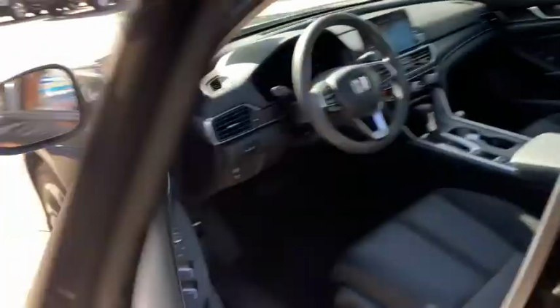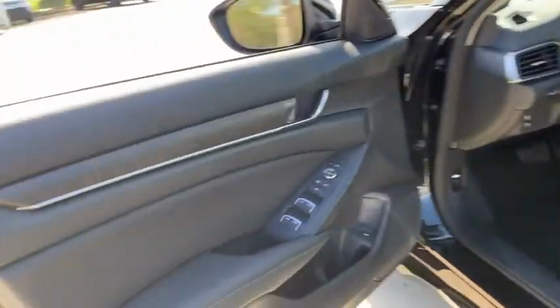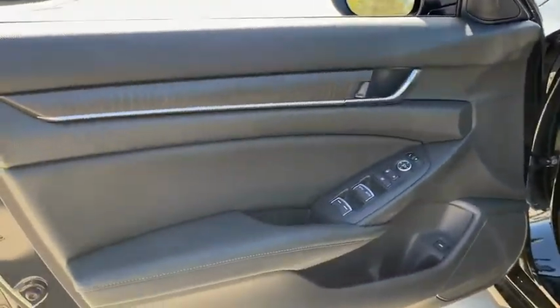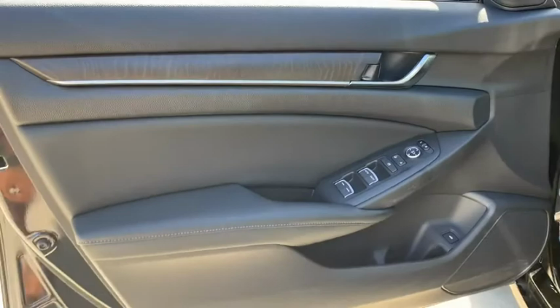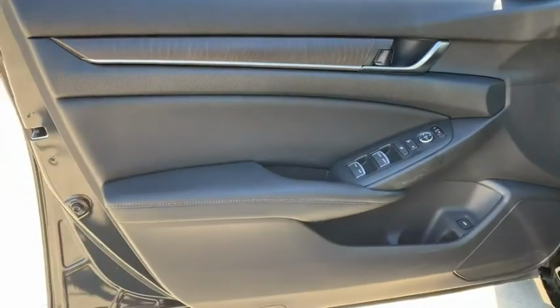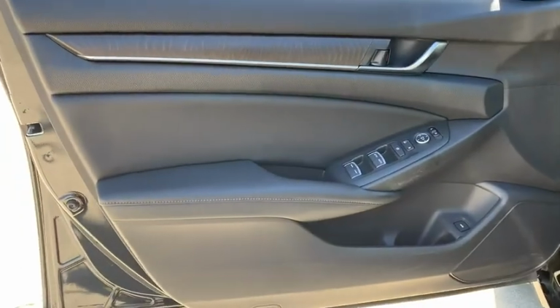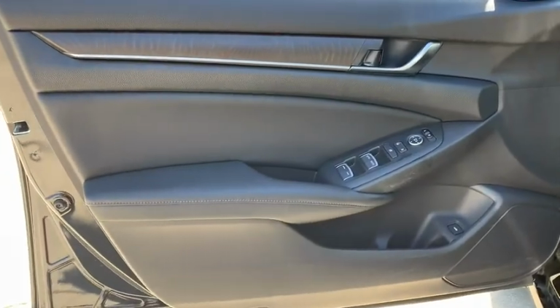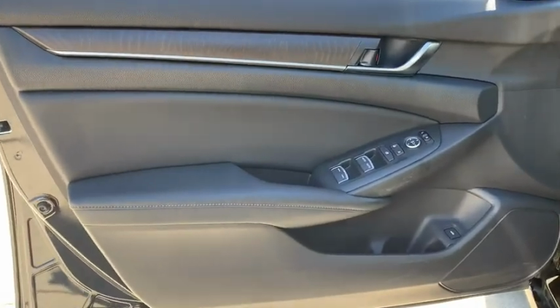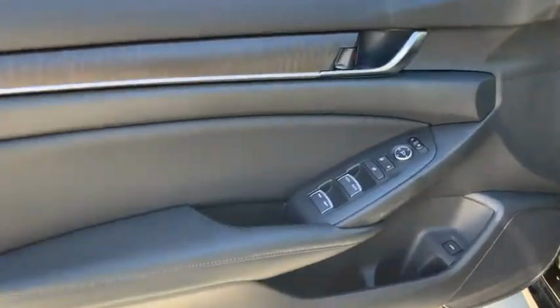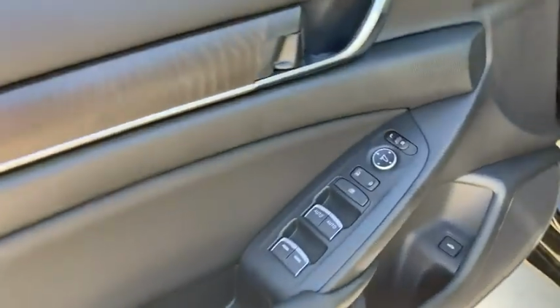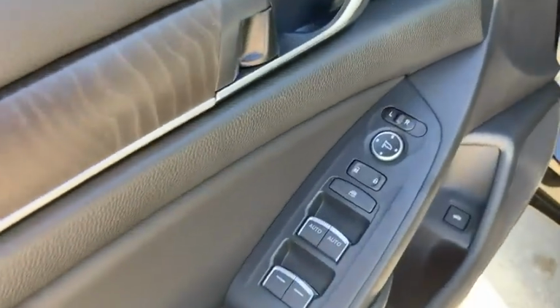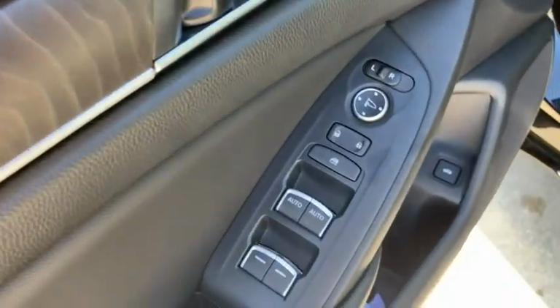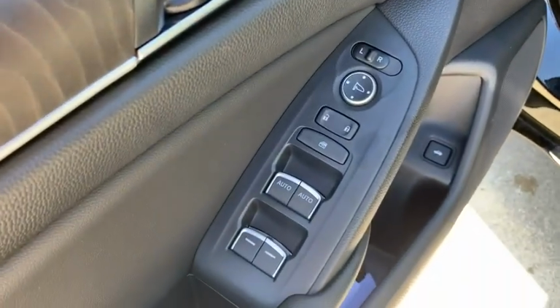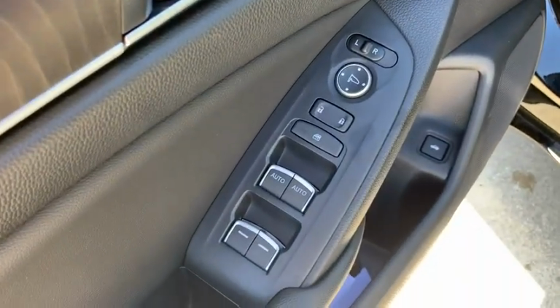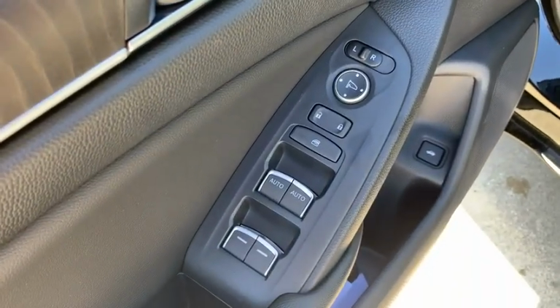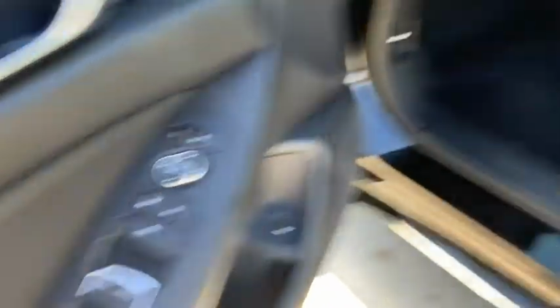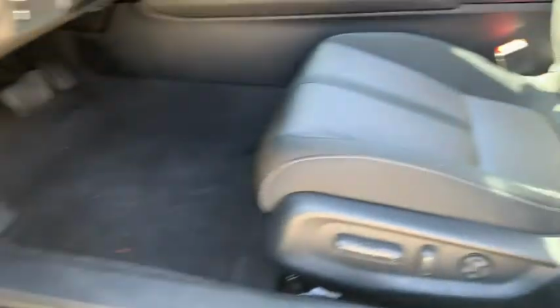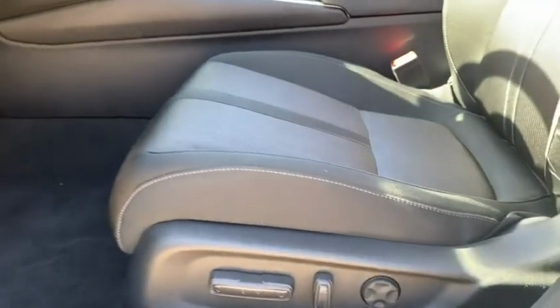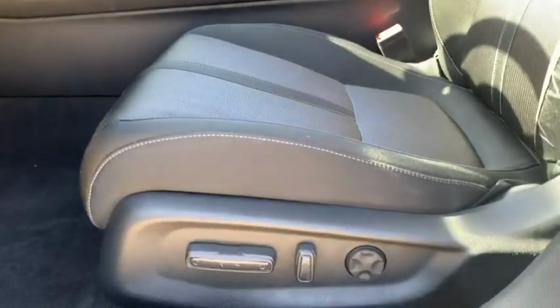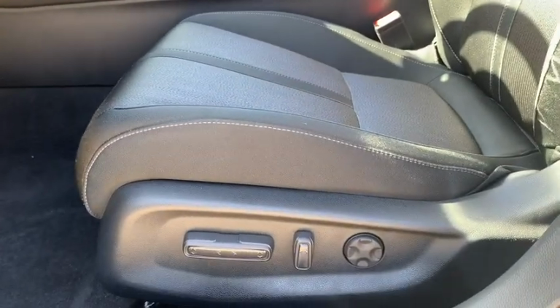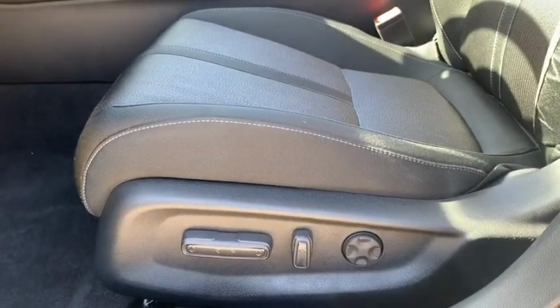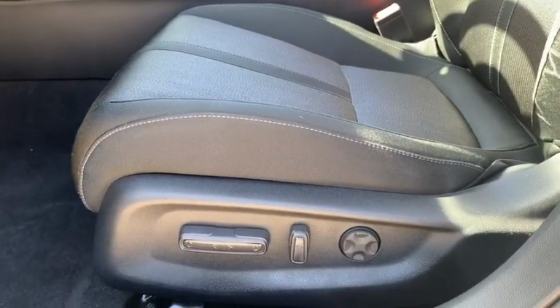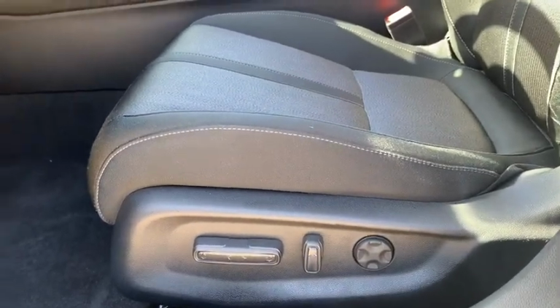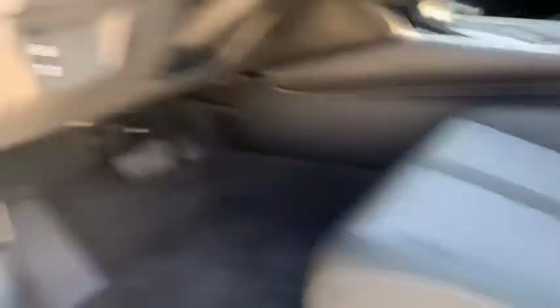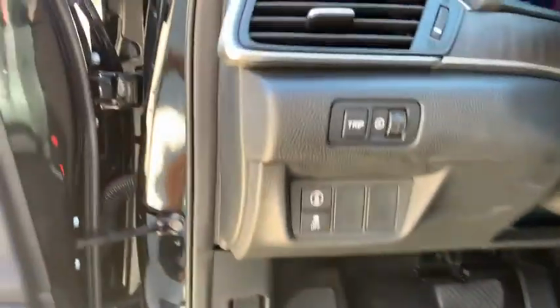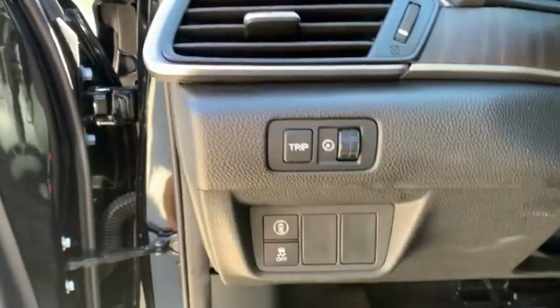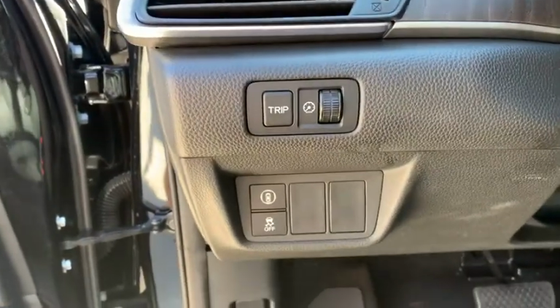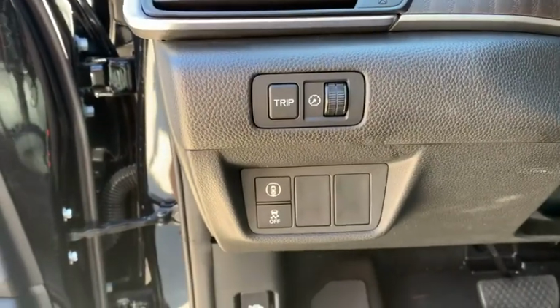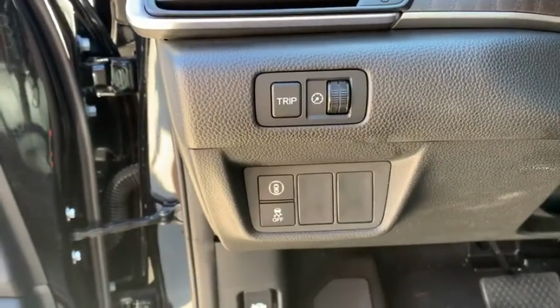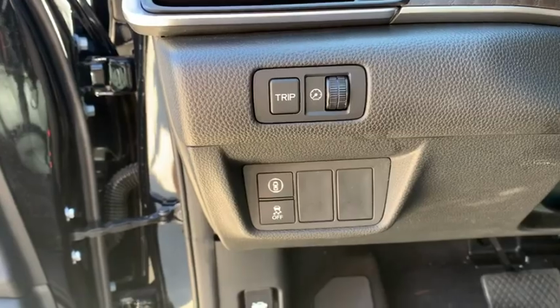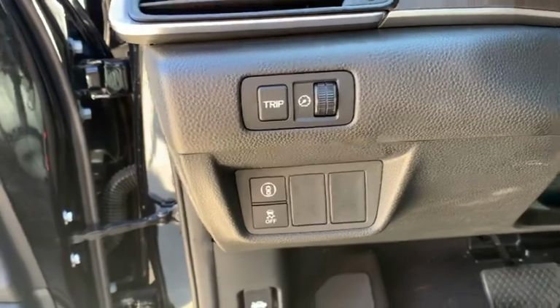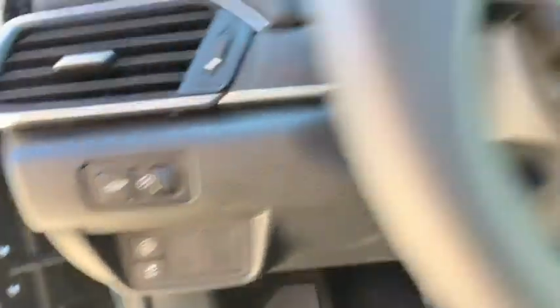Rear window defroster, power windows, fog lights, security system, electronic stability control, heated front seats, trip computer, panic alarm, brake assist, power moonroof, overhead console, tachometer.